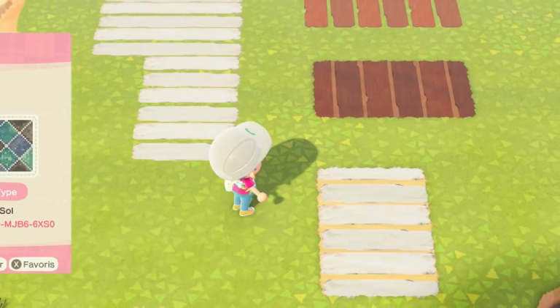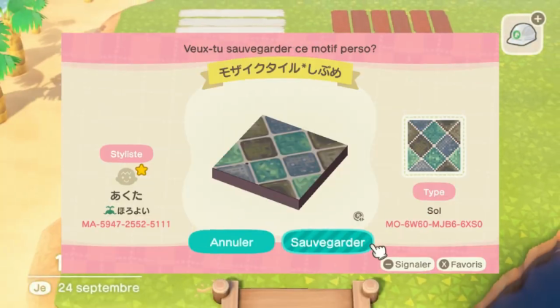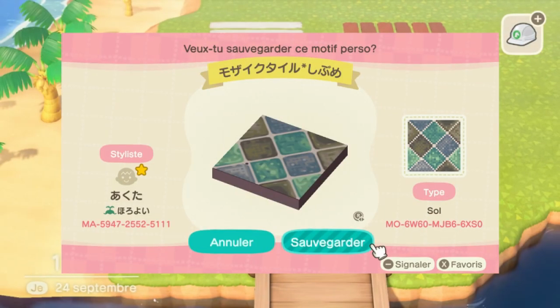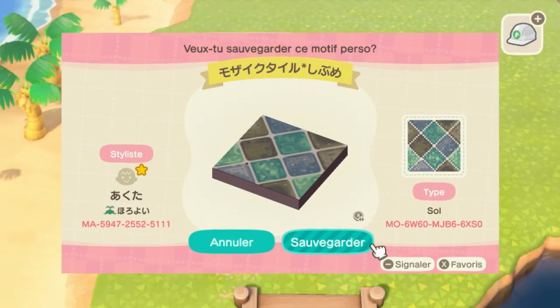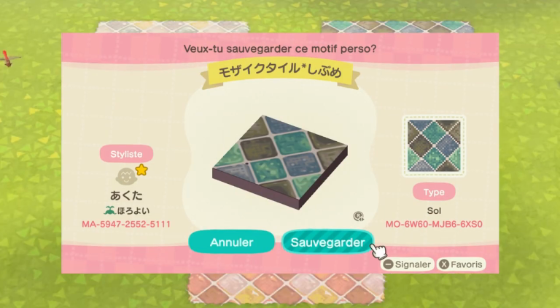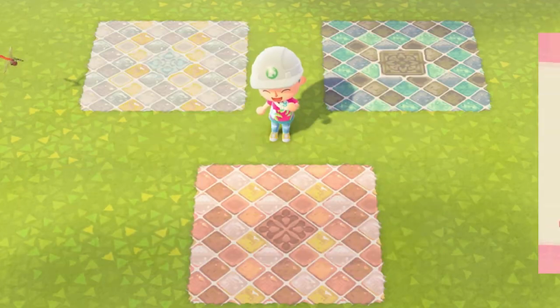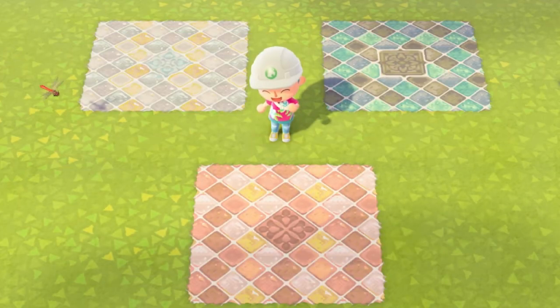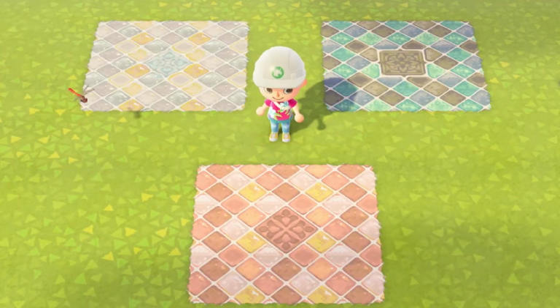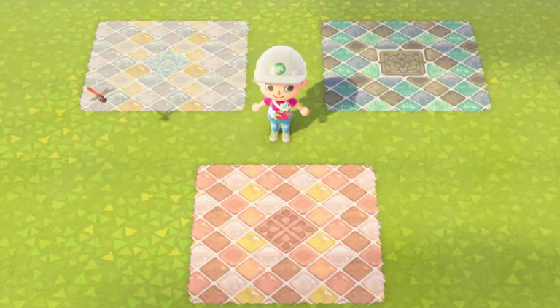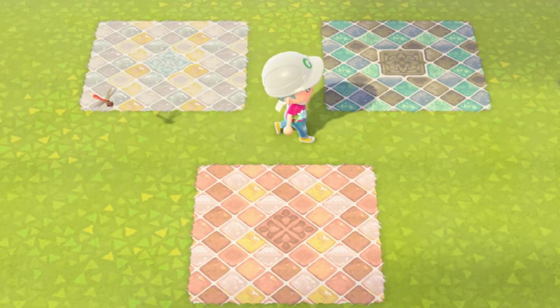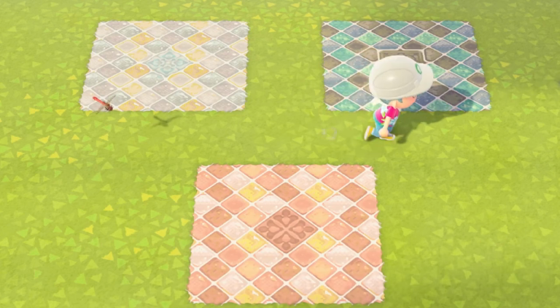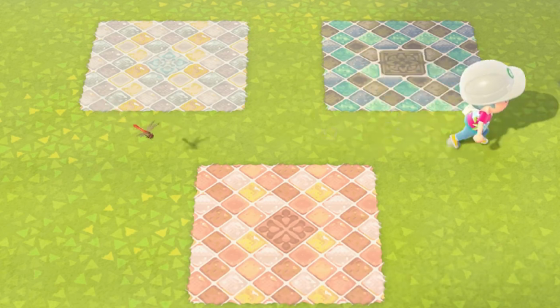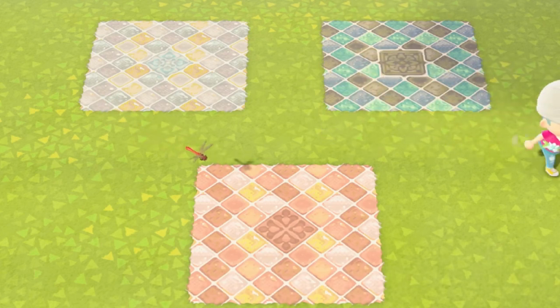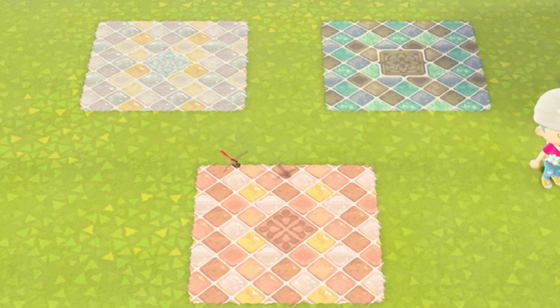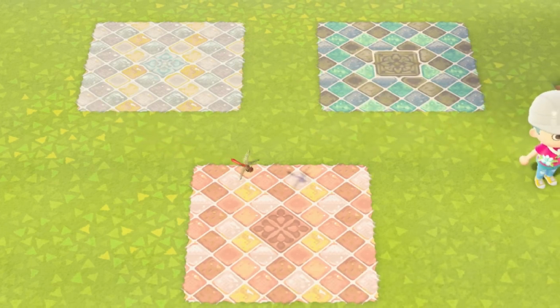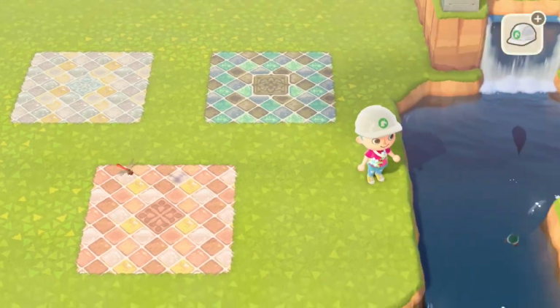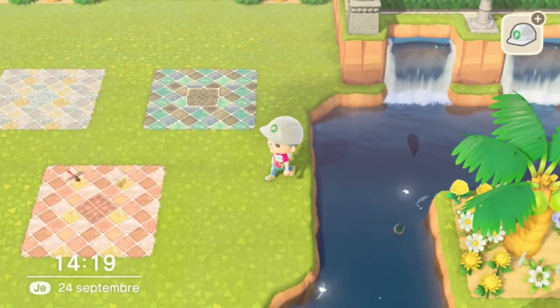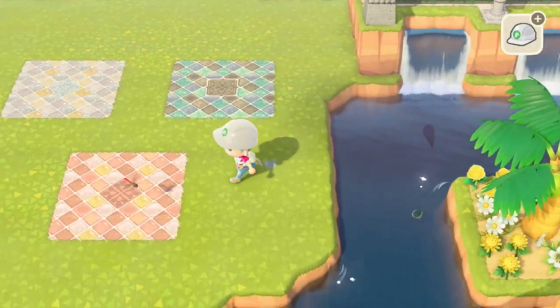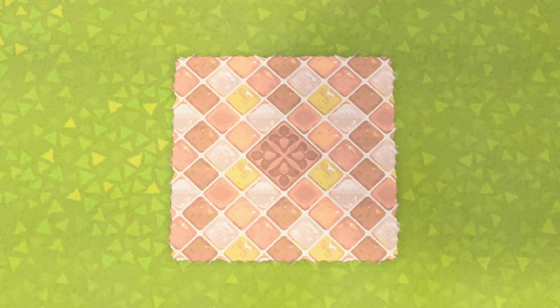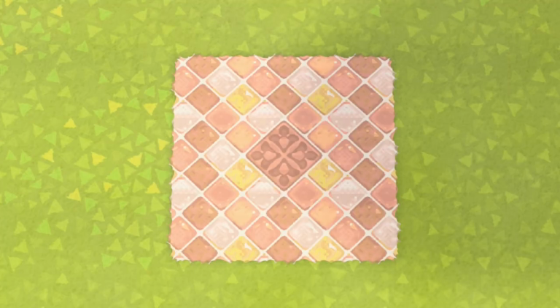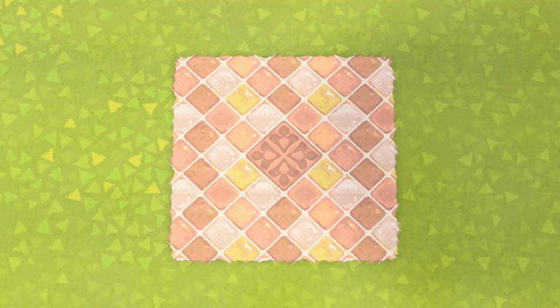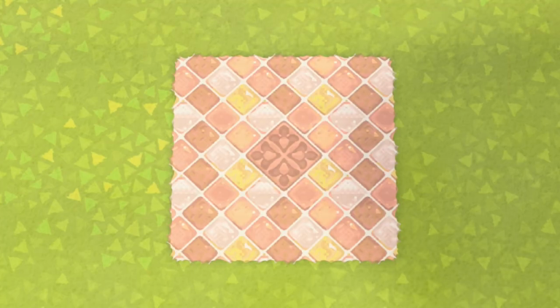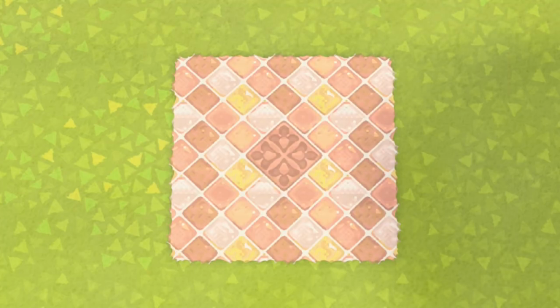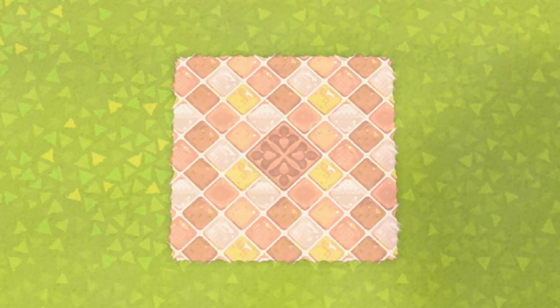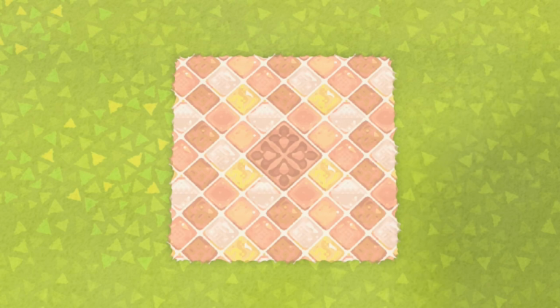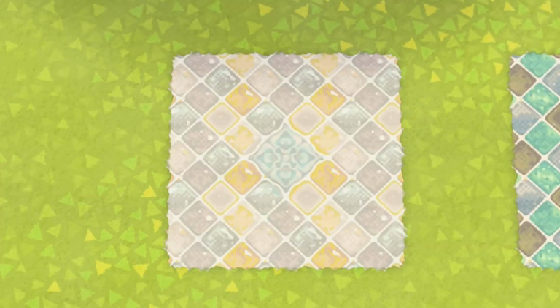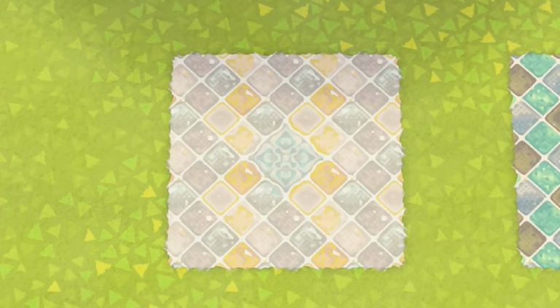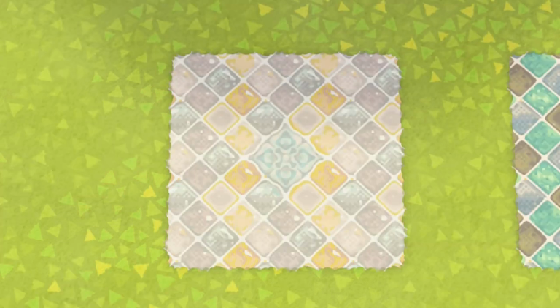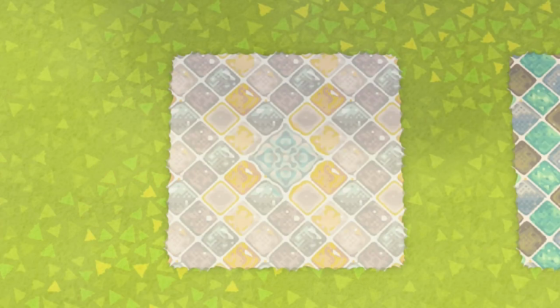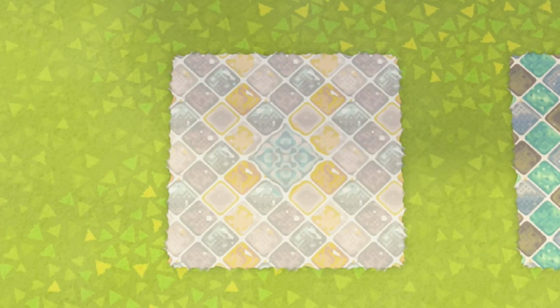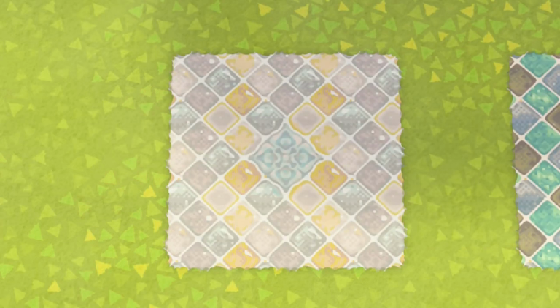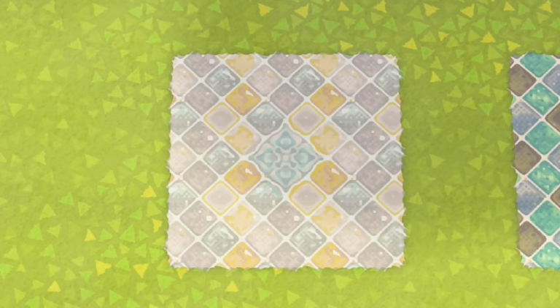These mosaic tiles impress me every single time I see them during an island tour, and now I really want to start using them. They come in different color schemes and each set also has a beautiful accent tile as well that you can use.